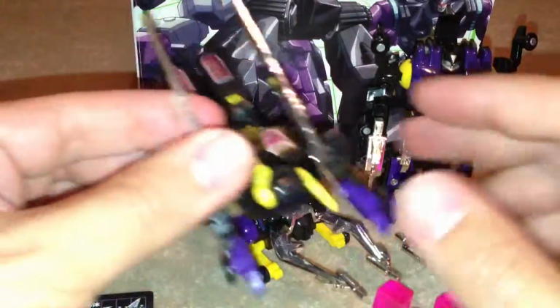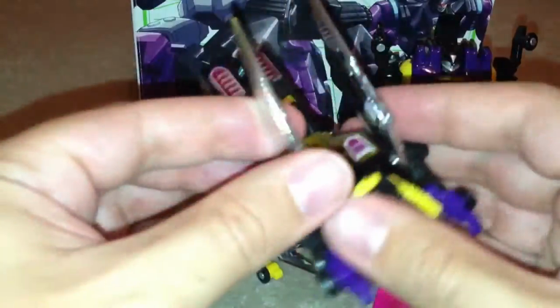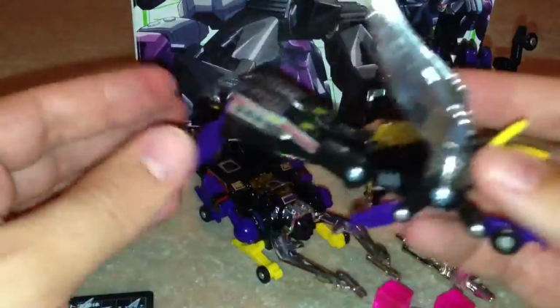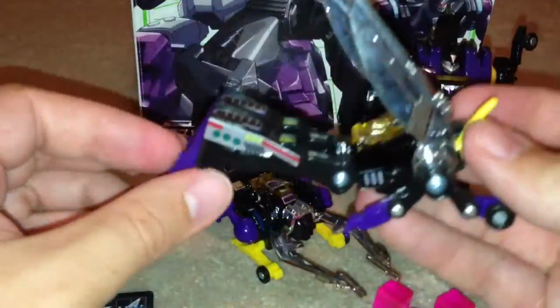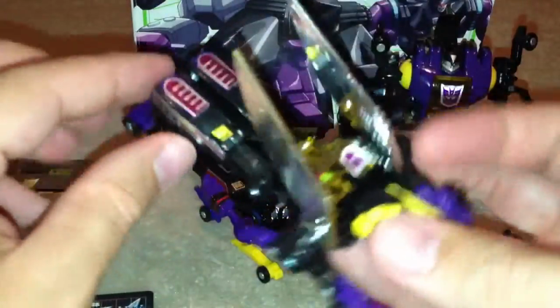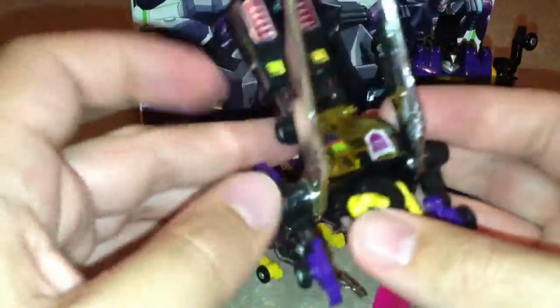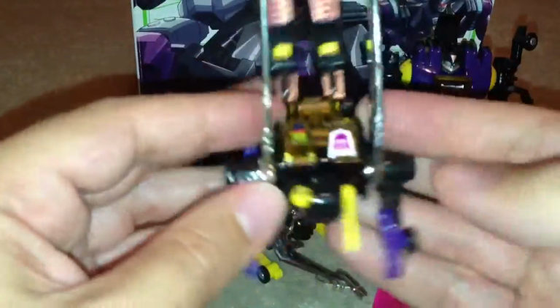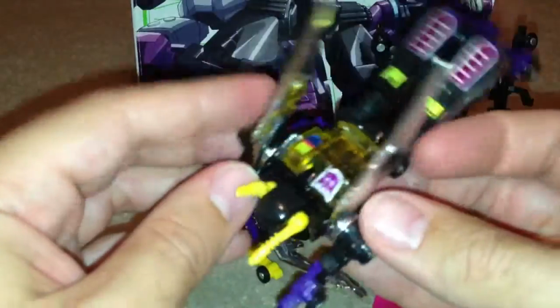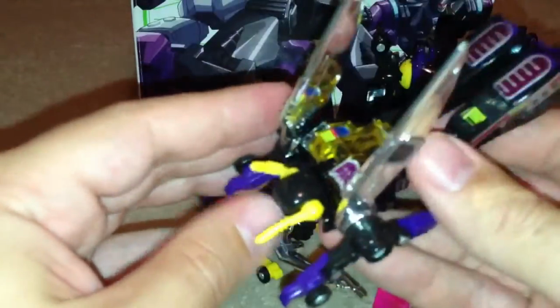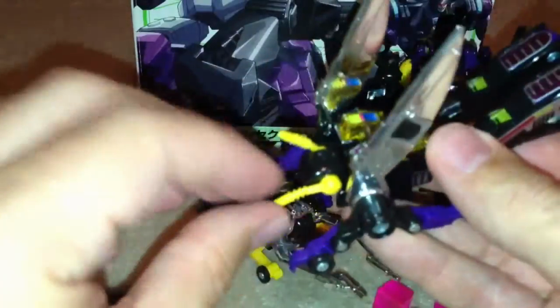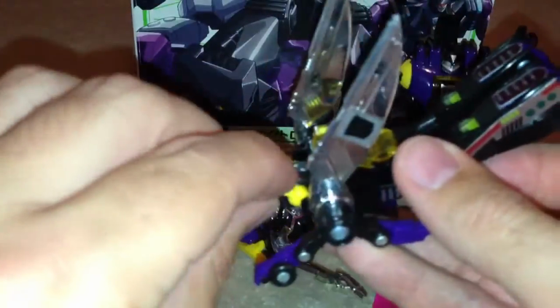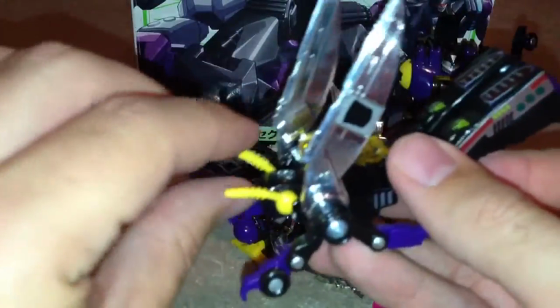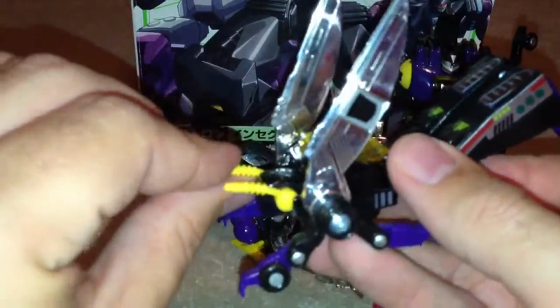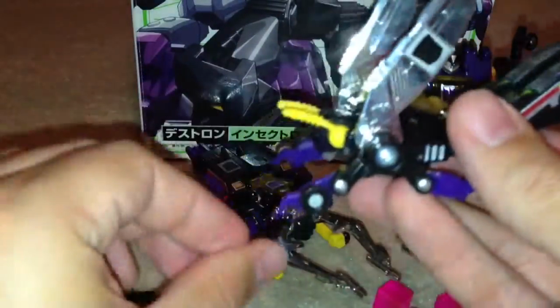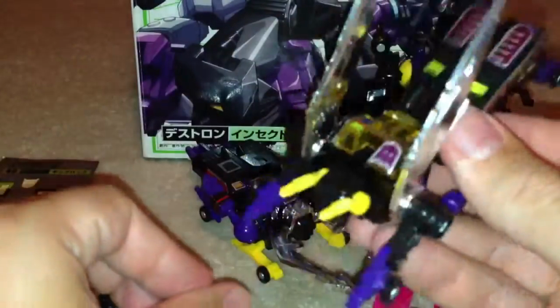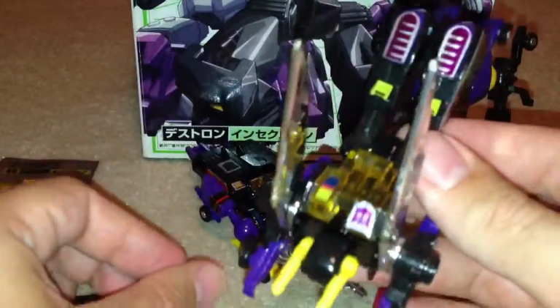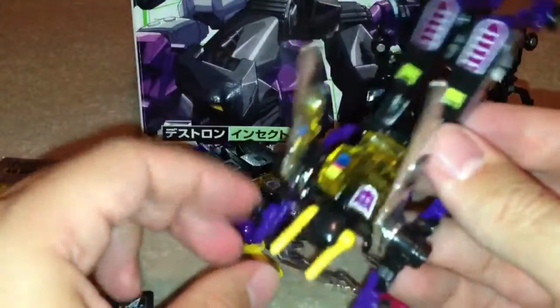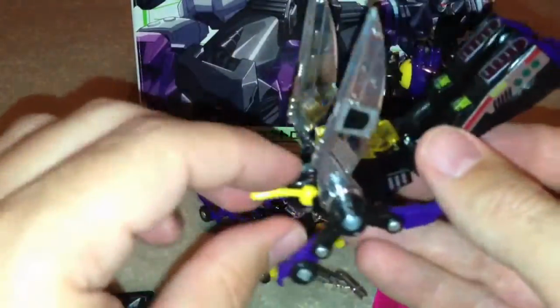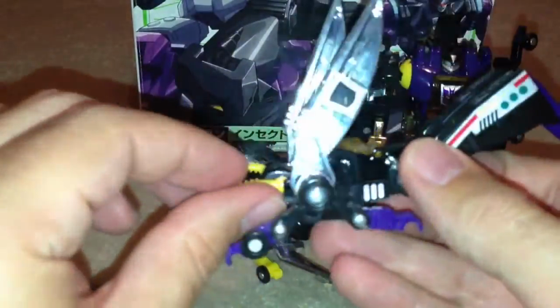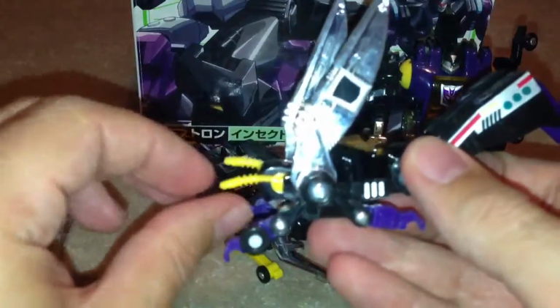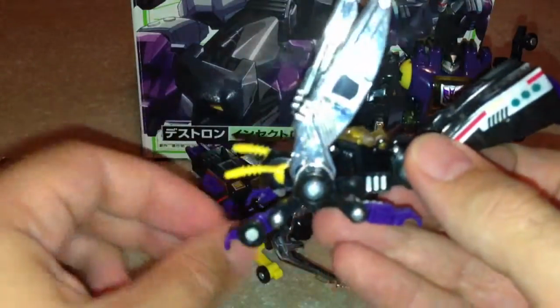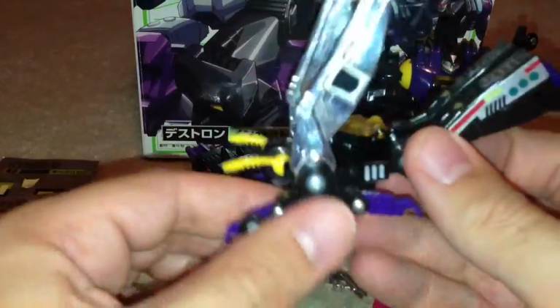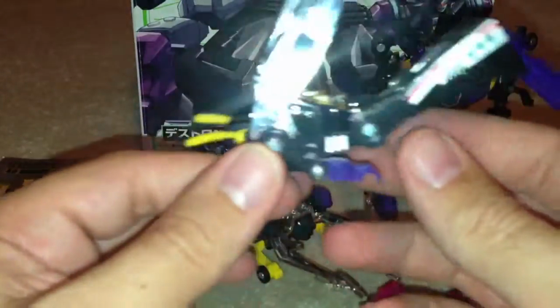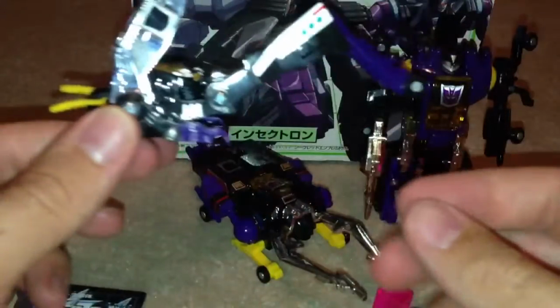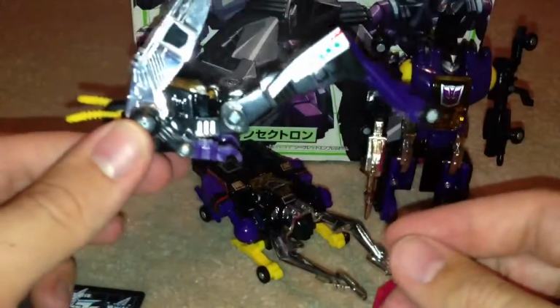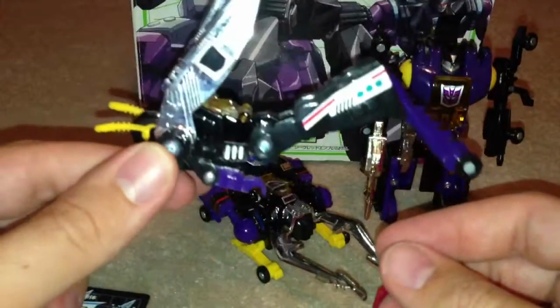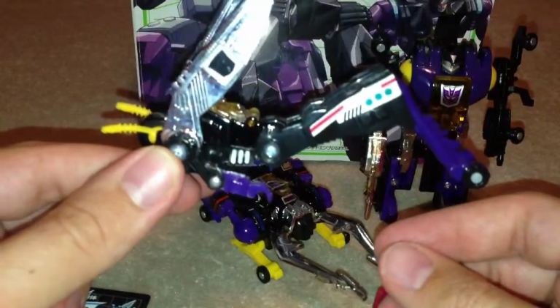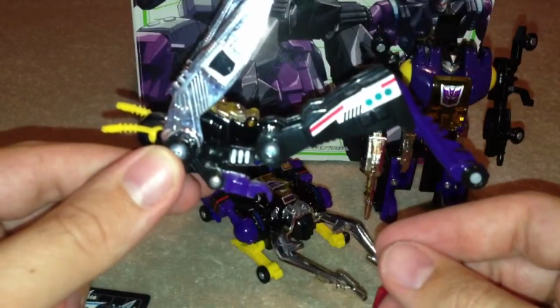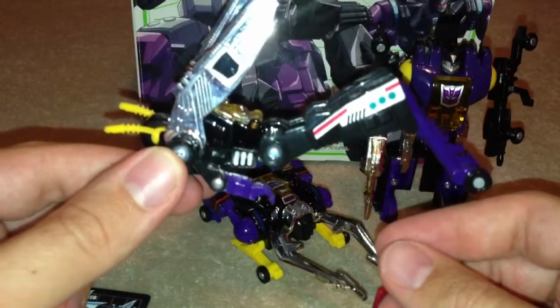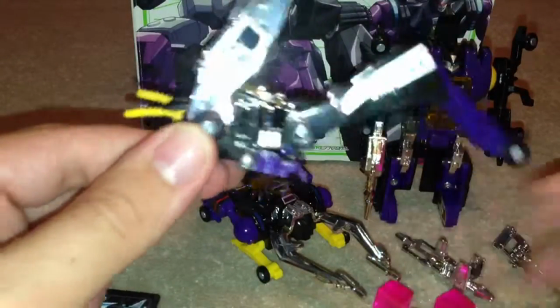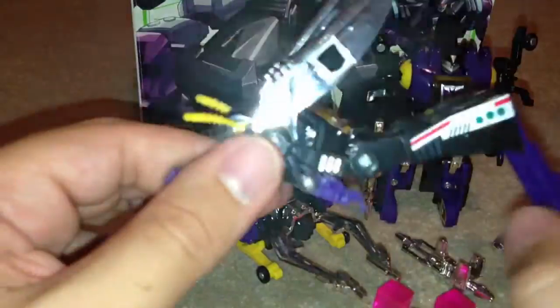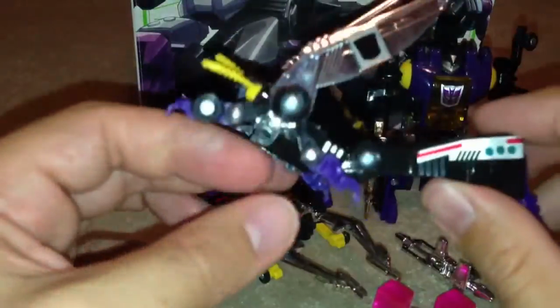Next up we've got Kickback. So this is him in insect mode — kind of a grasshopper I guess, locust I suppose. More grasshopper I think.